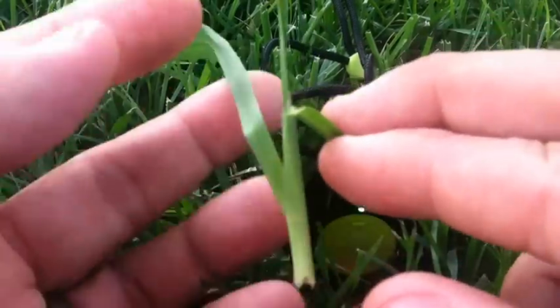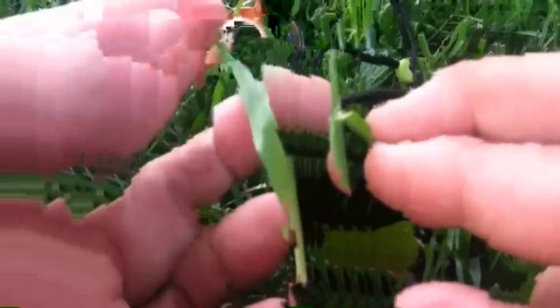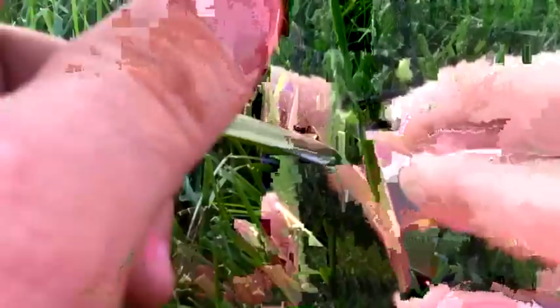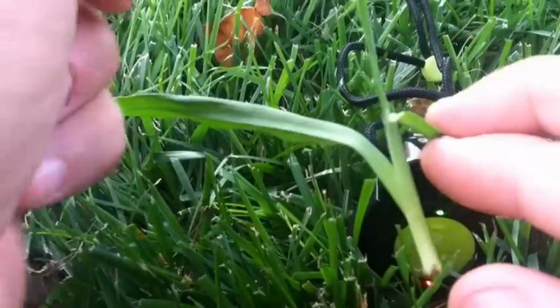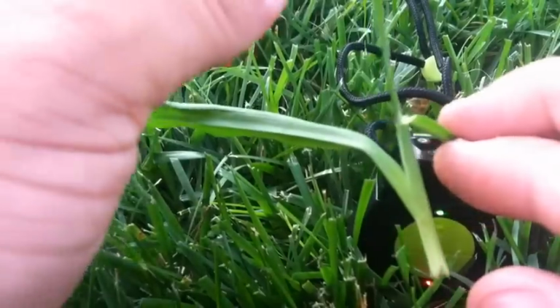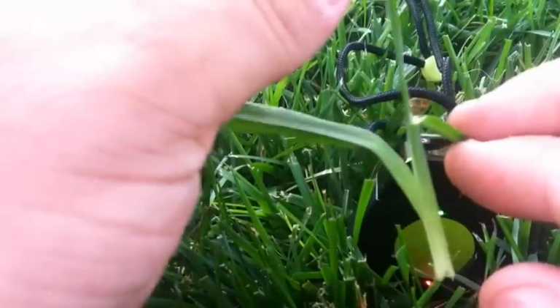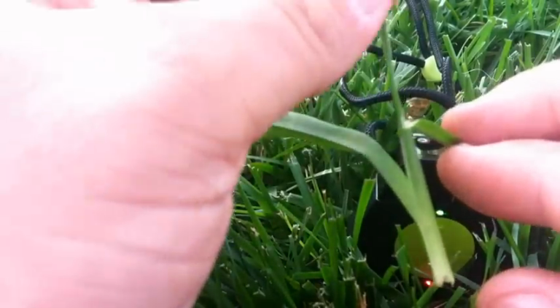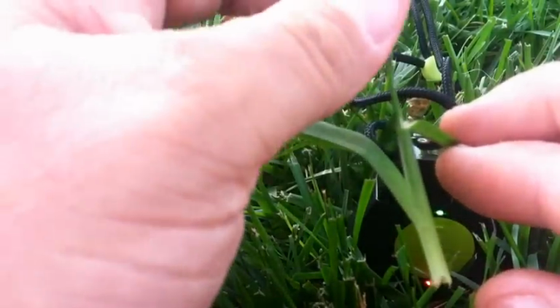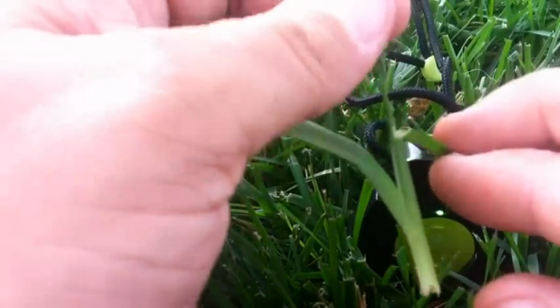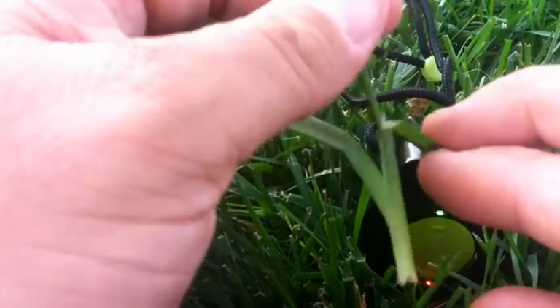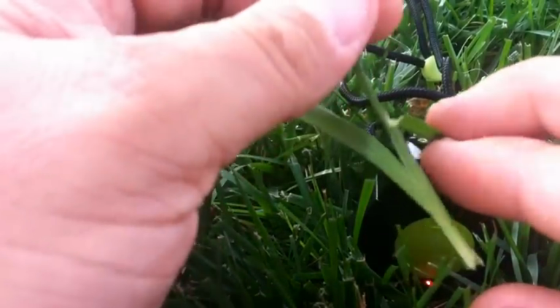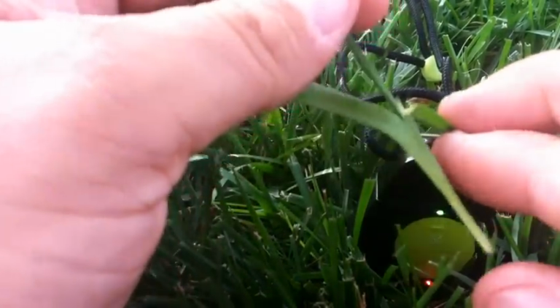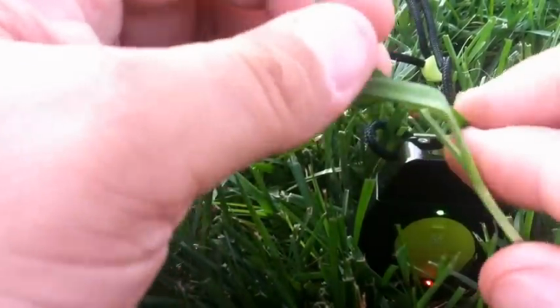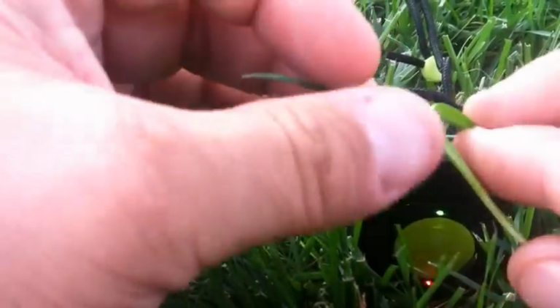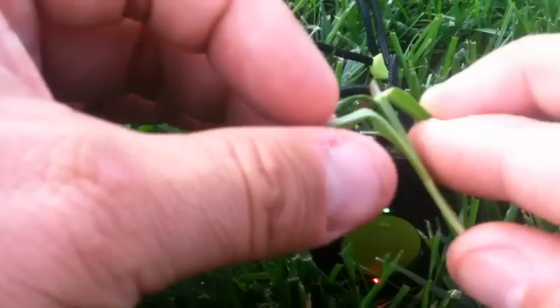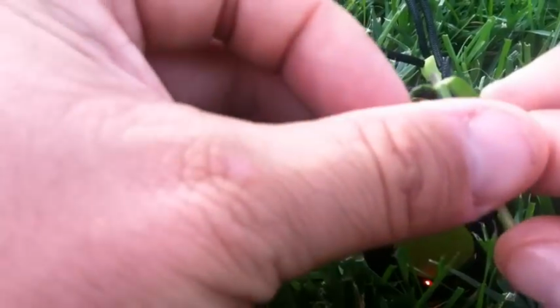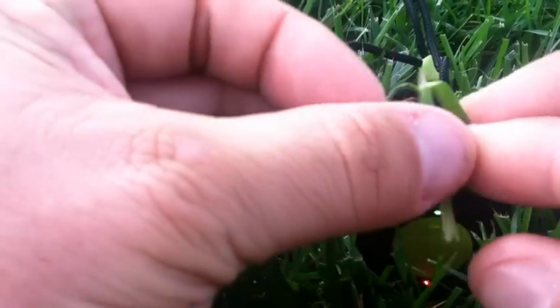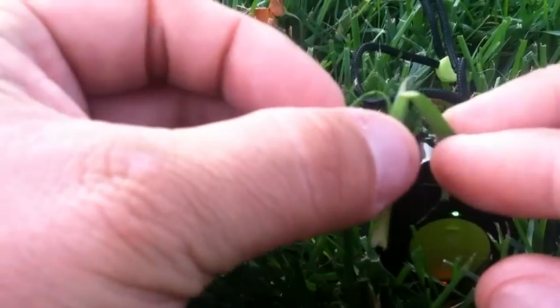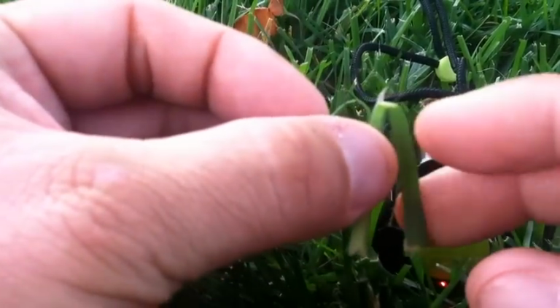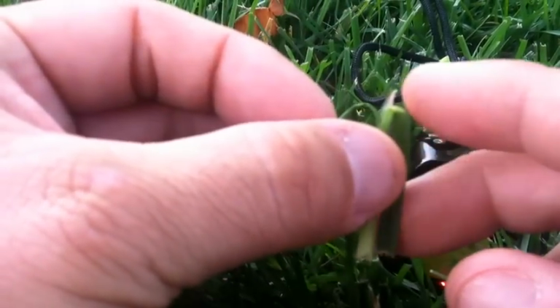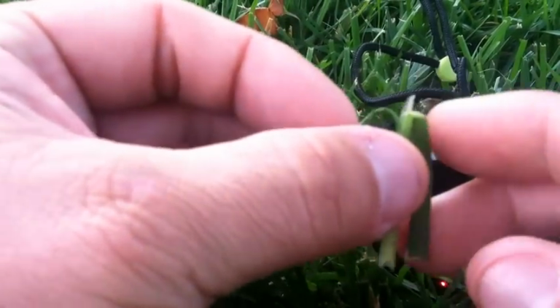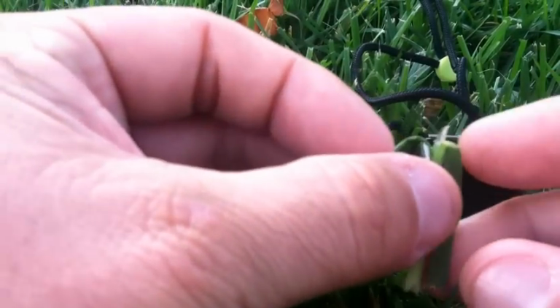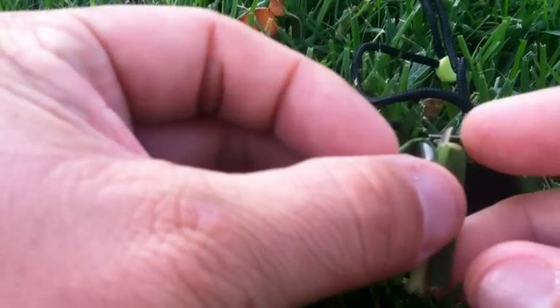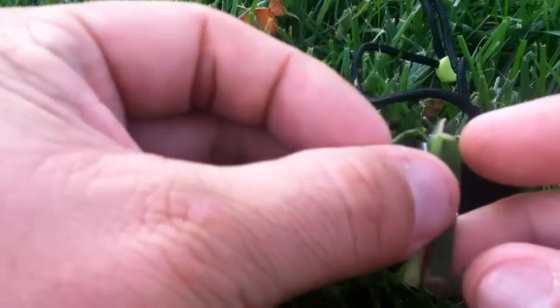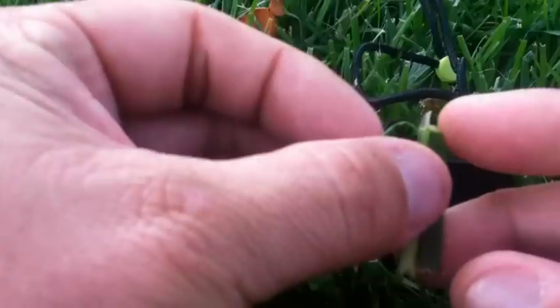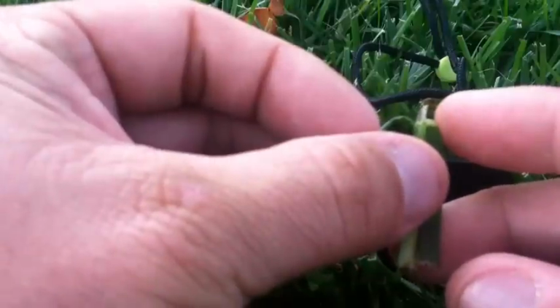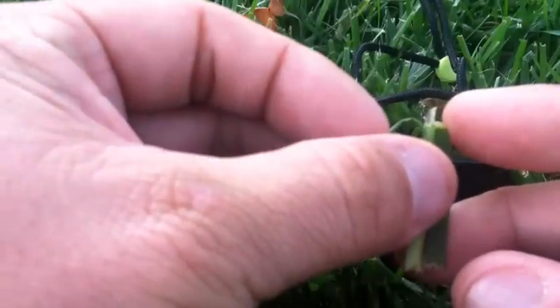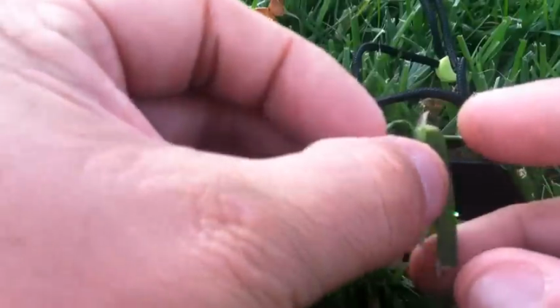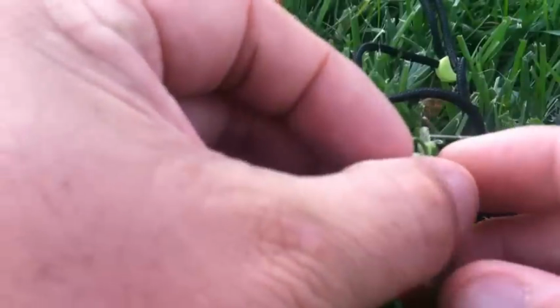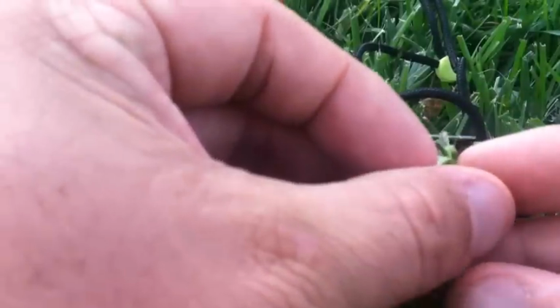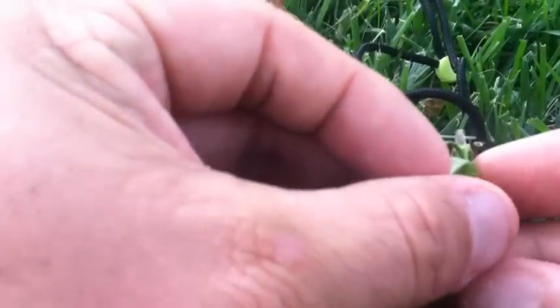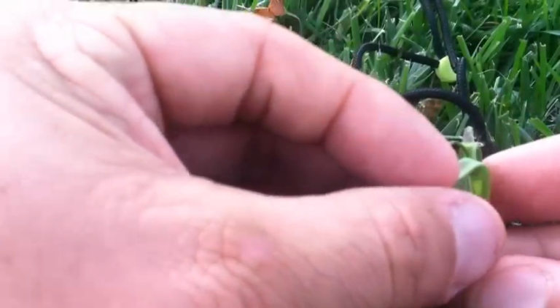What we'll do in class is we'll actually take that top leaf and hold it and then pull it to the side, and you can see this very large membranous structure right here next to my finger. That is a ligule.